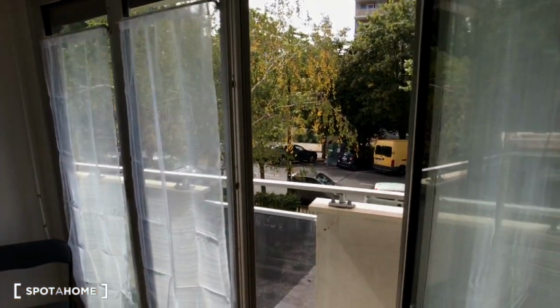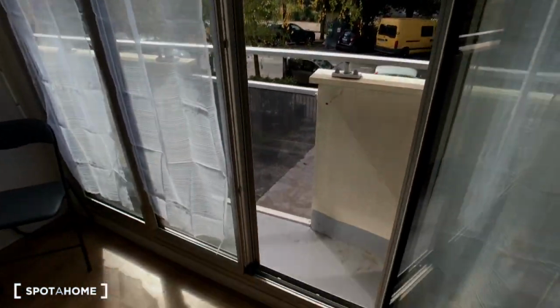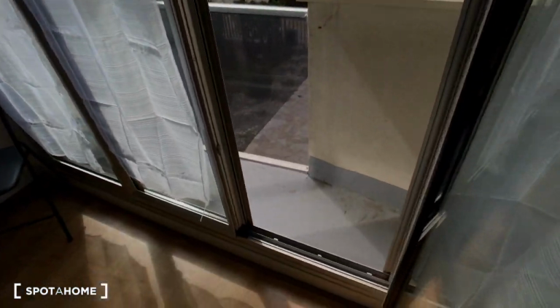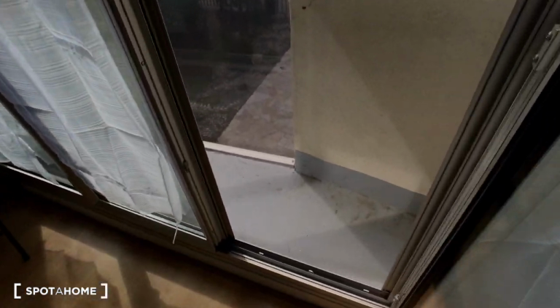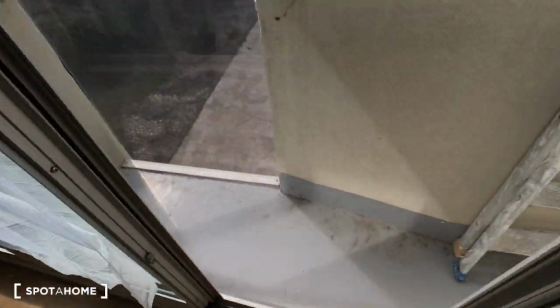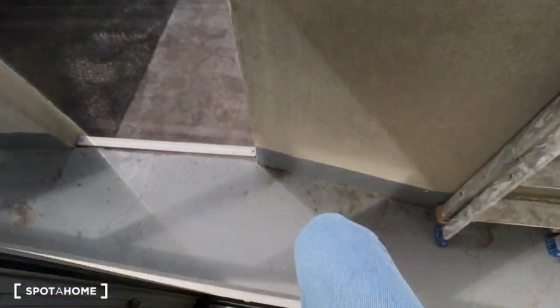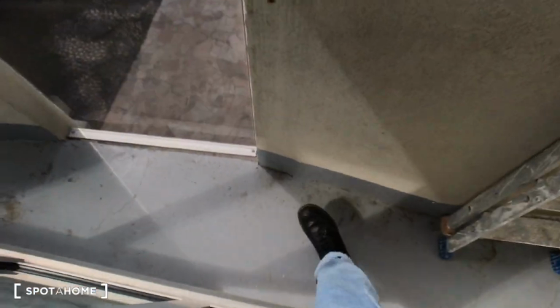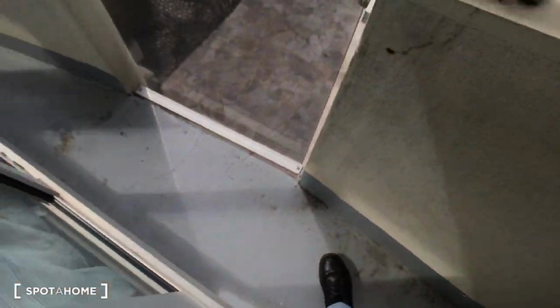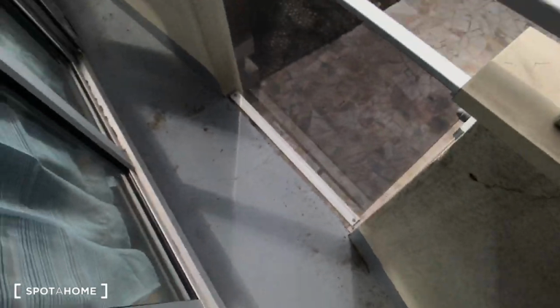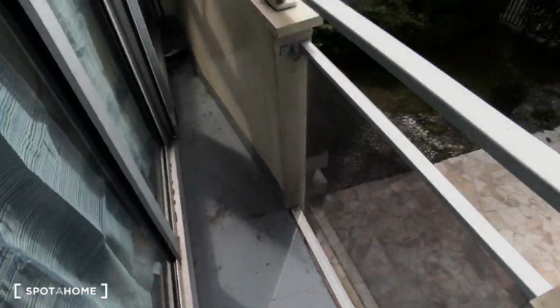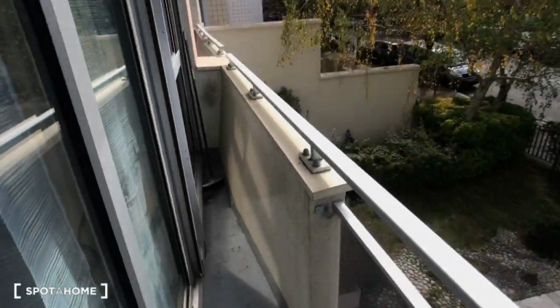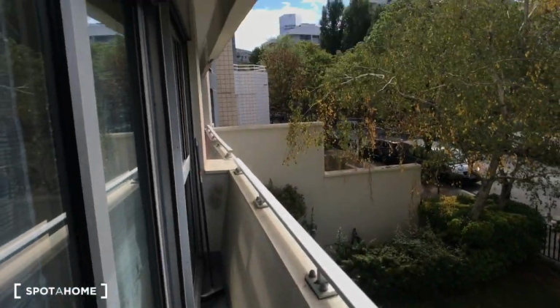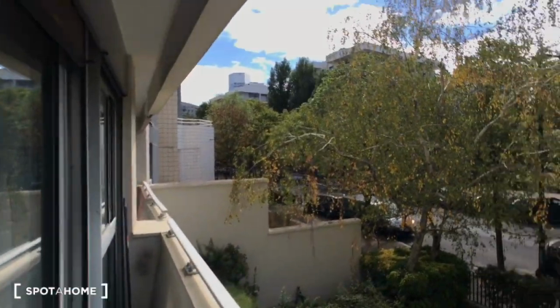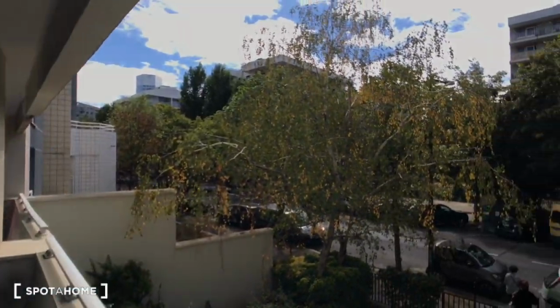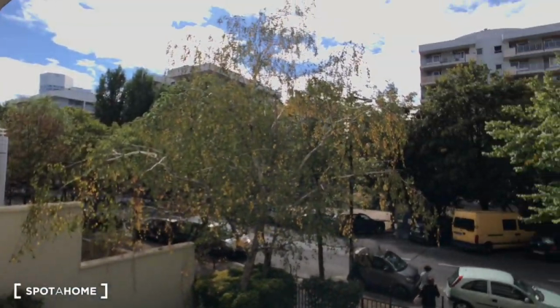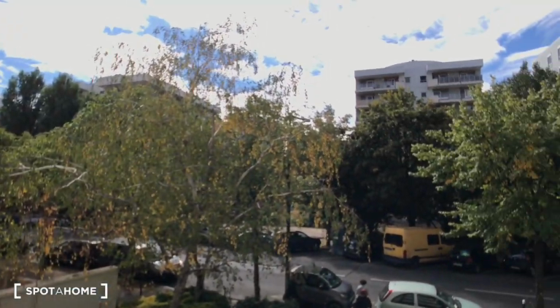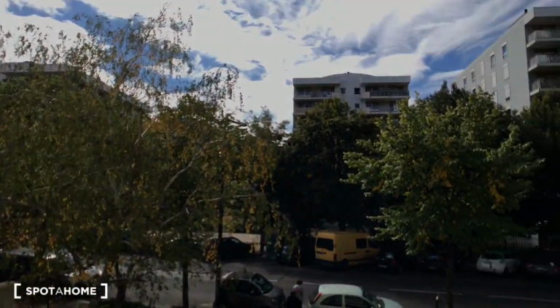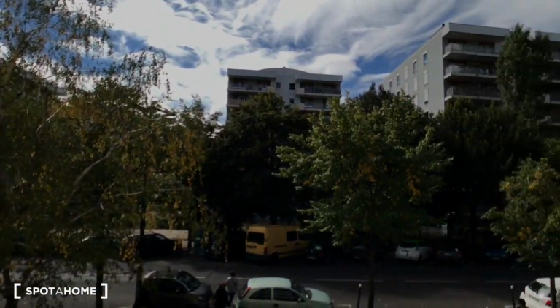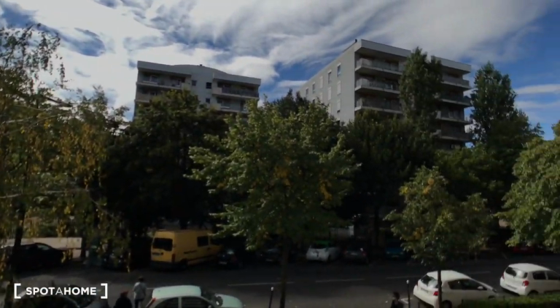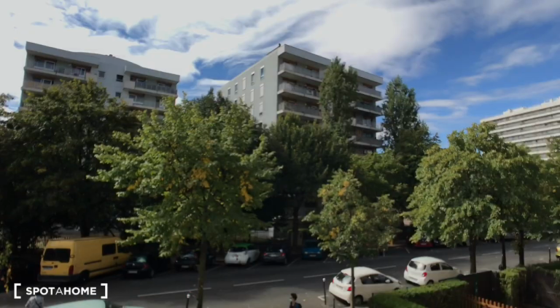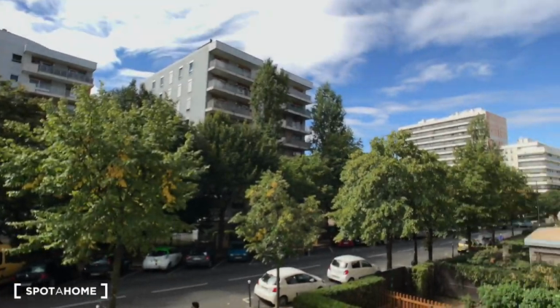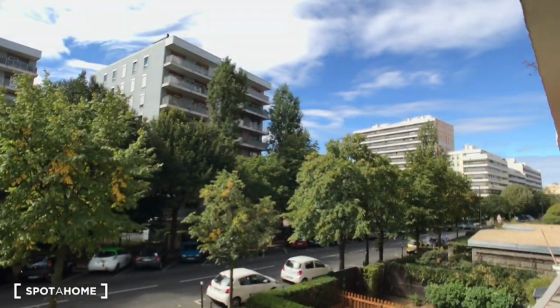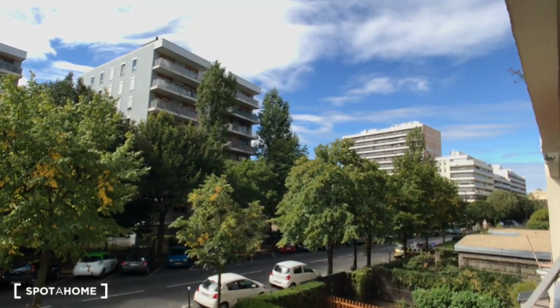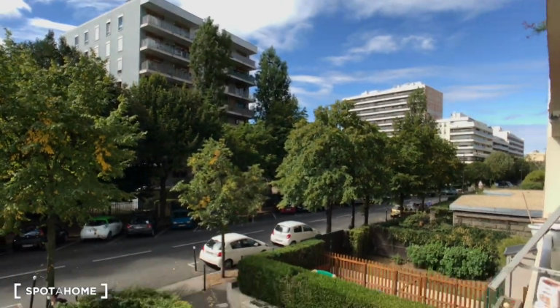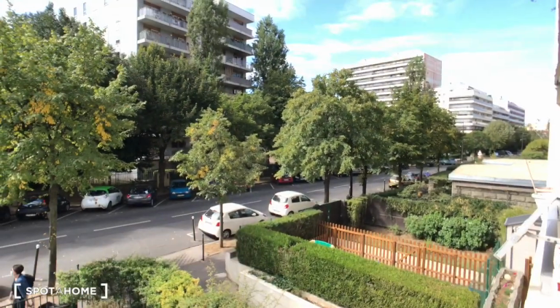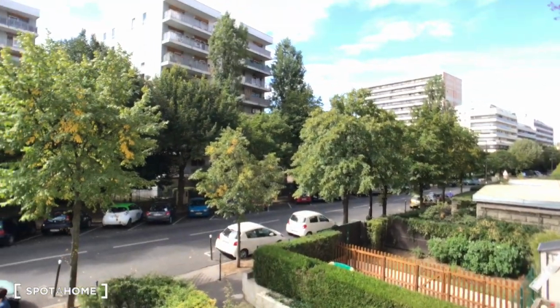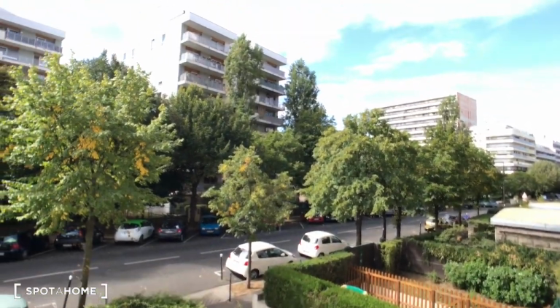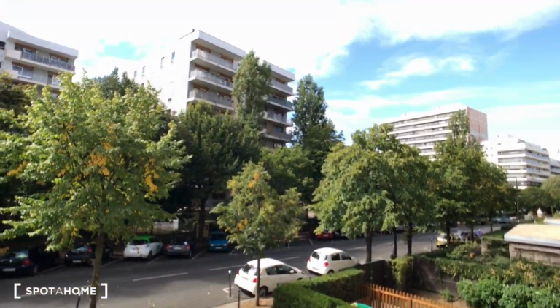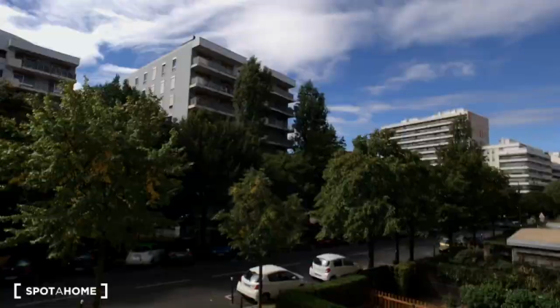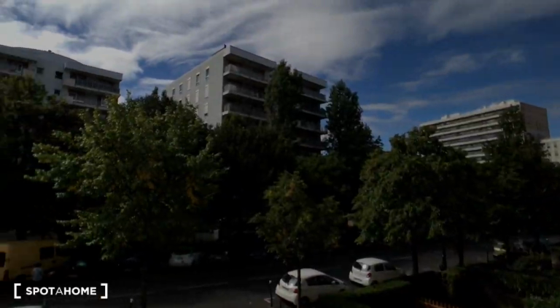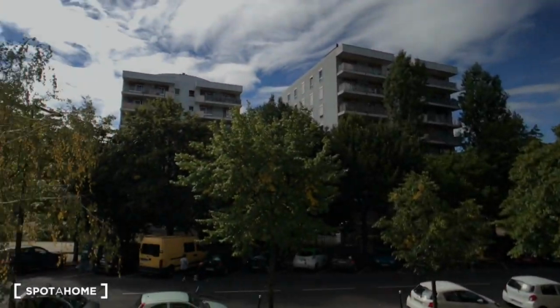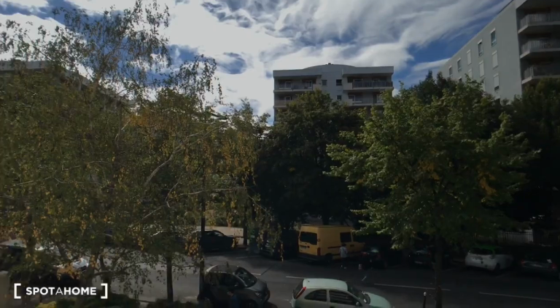I'm going to show you the view — and that's the view. We are actually on the first floor, but as you can hear it's a very calm area. Very nice overhead.